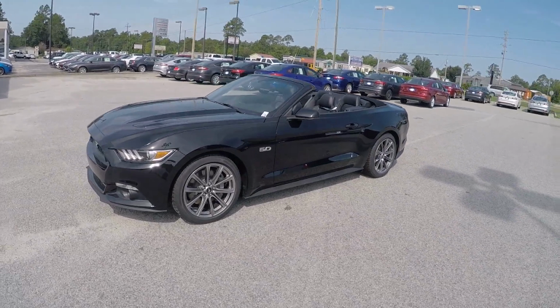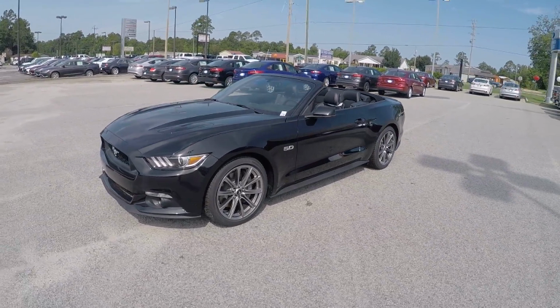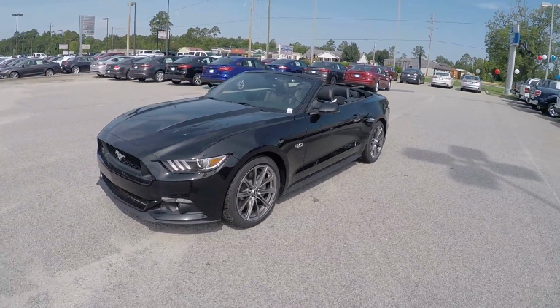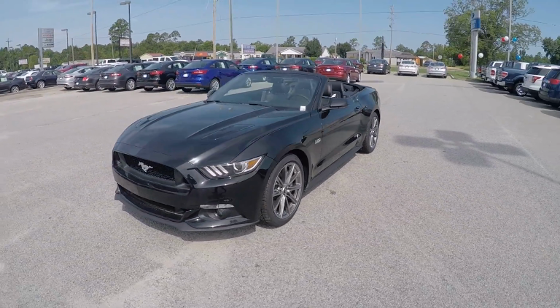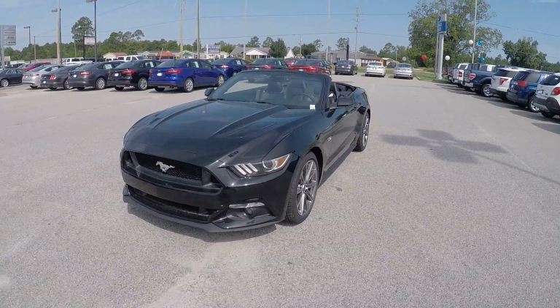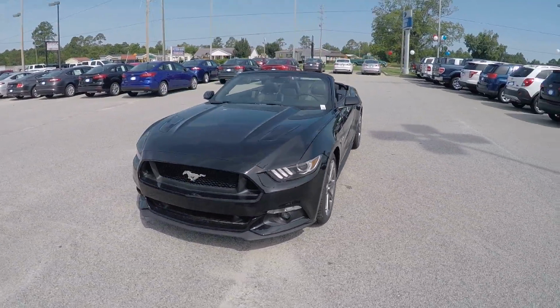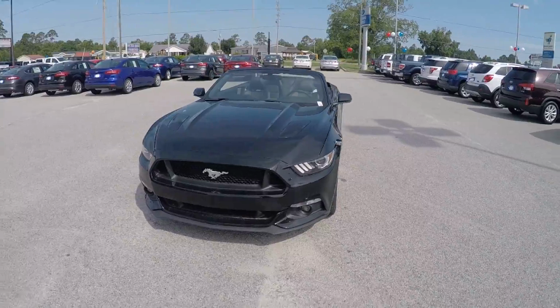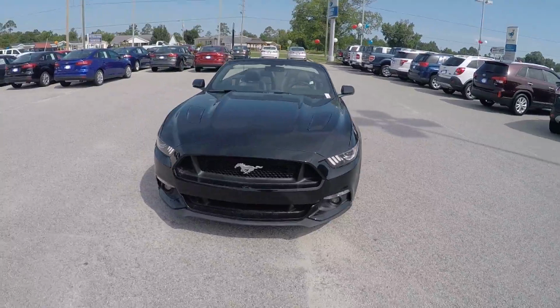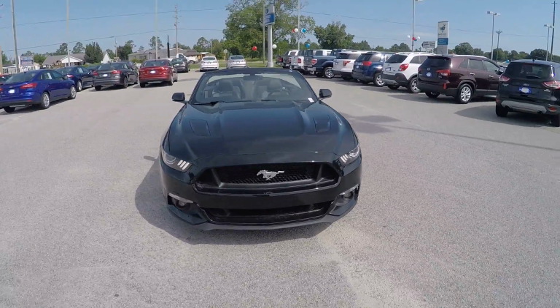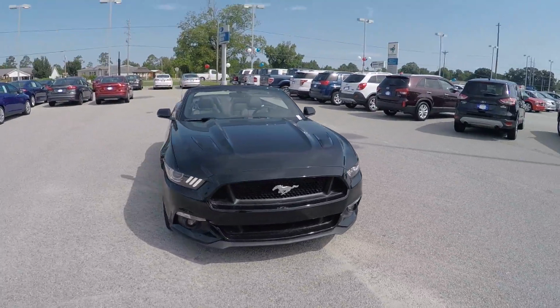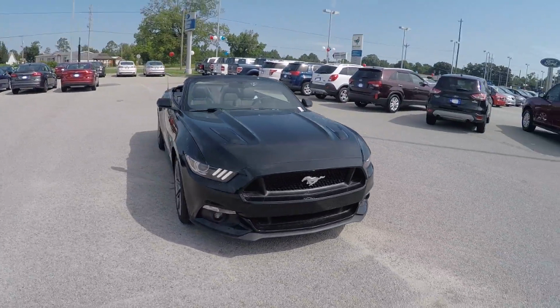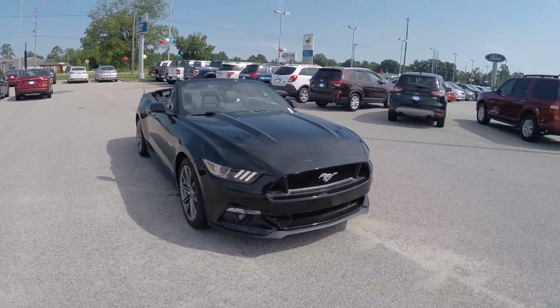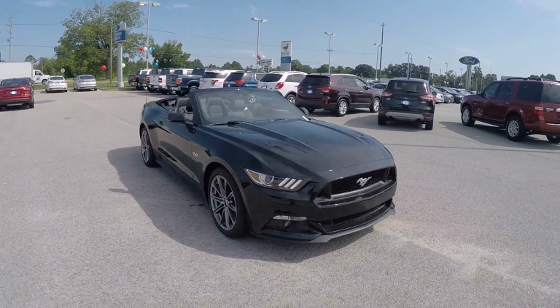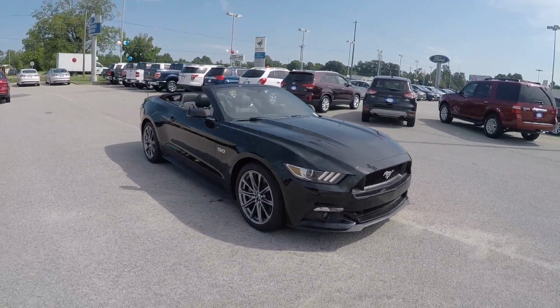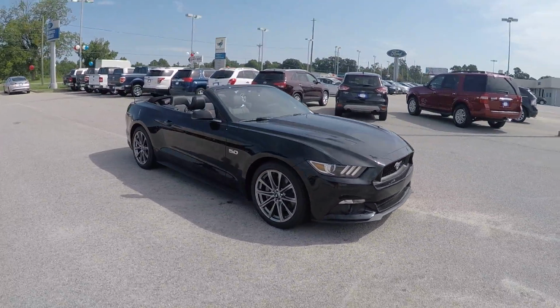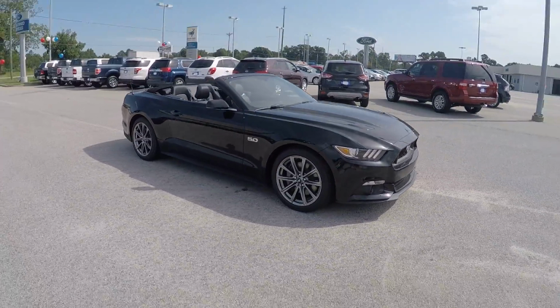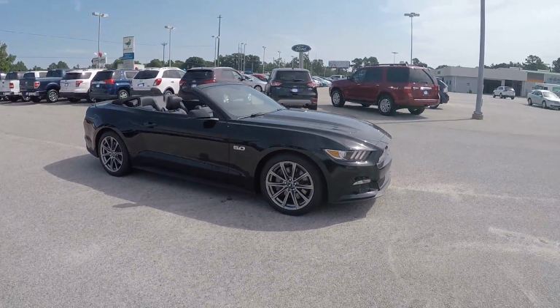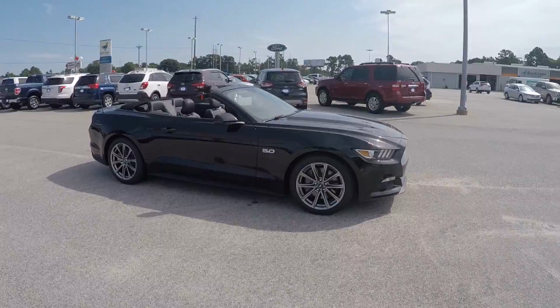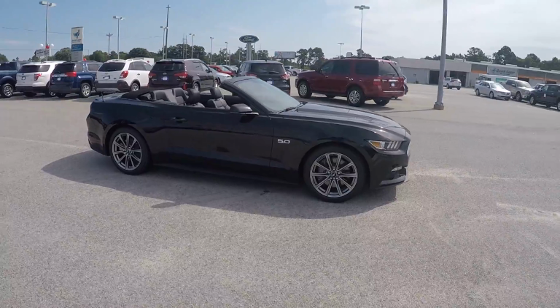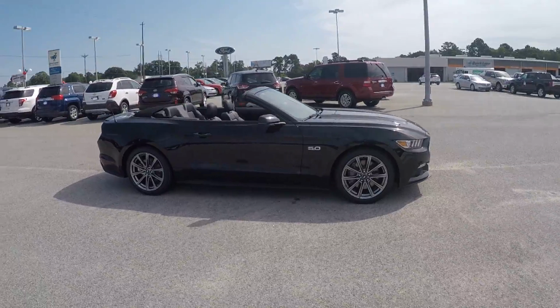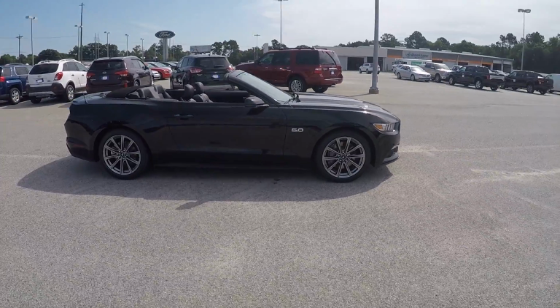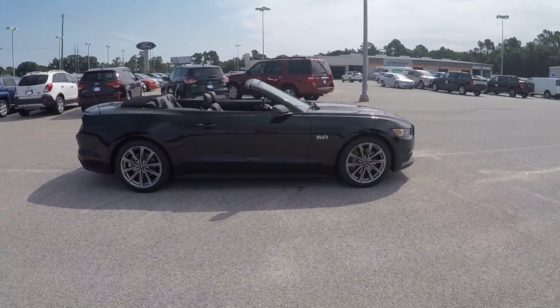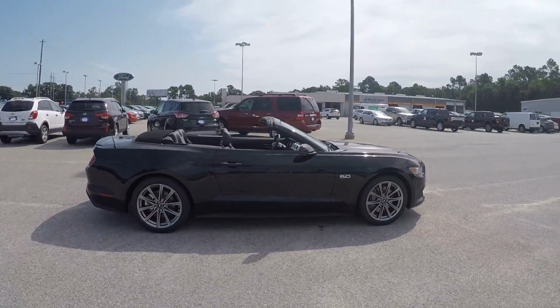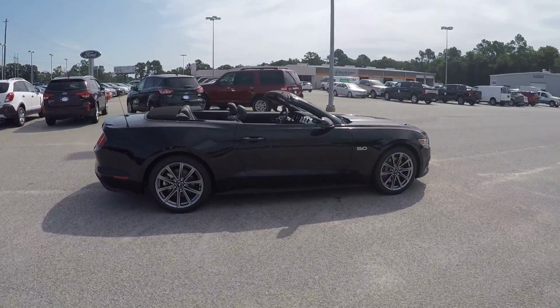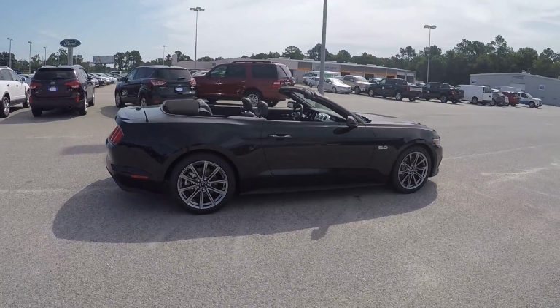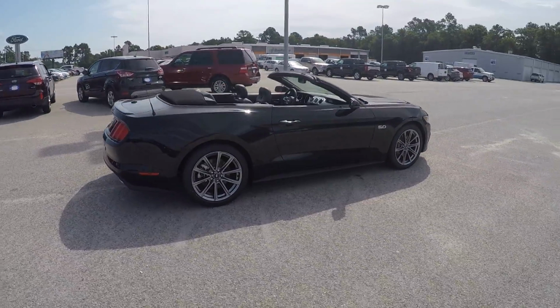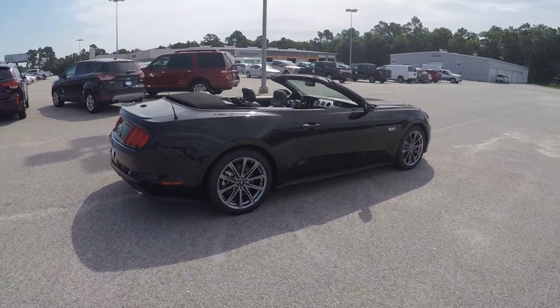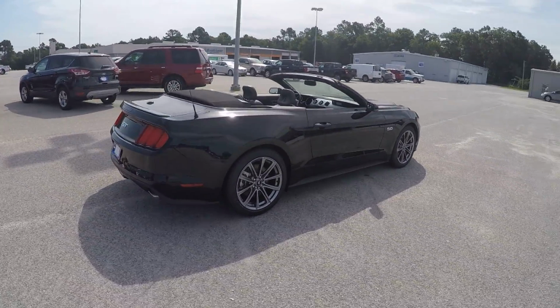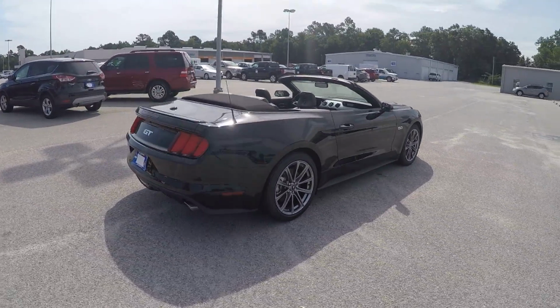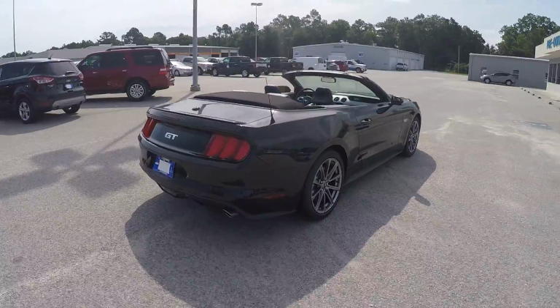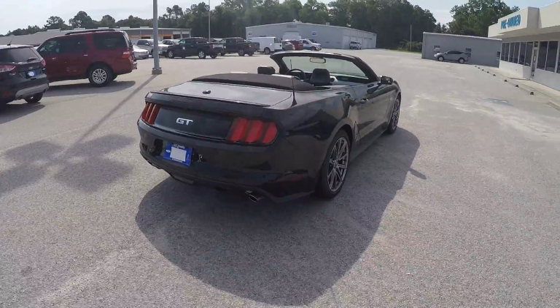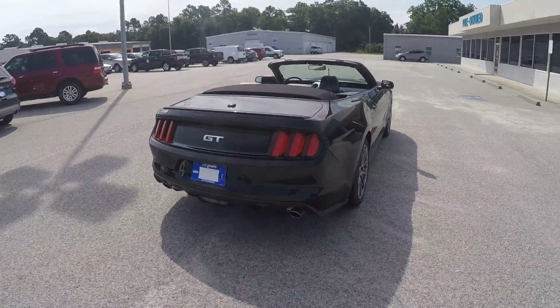Hey Deidre, this is Brandon over at JC Lewis Ford in Statesboro. I just want to give you your first look at this beautiful 2015 Ford Mustang GT convertible premium. It's powered by a 5-liter V8, and this is the tuxedo black.